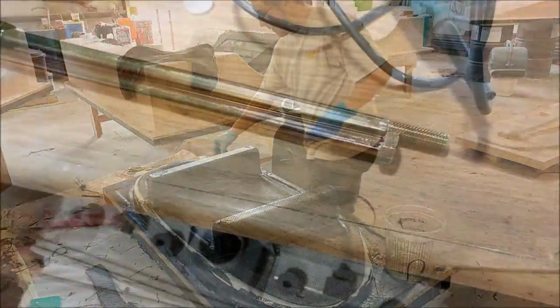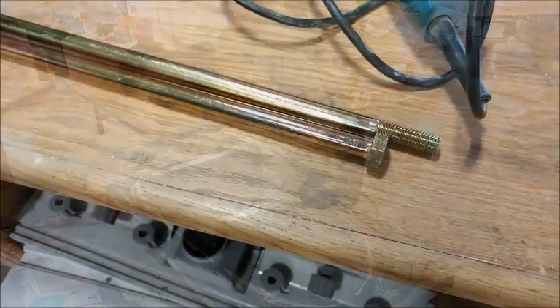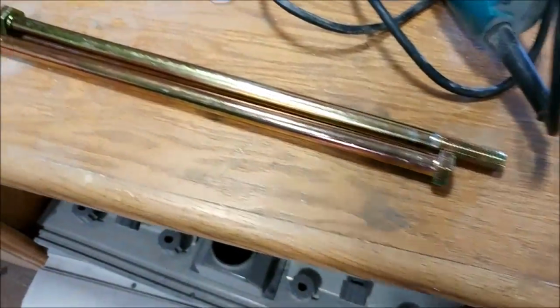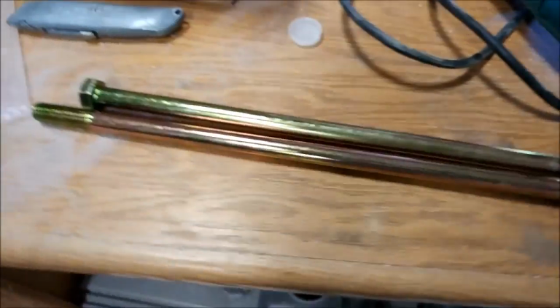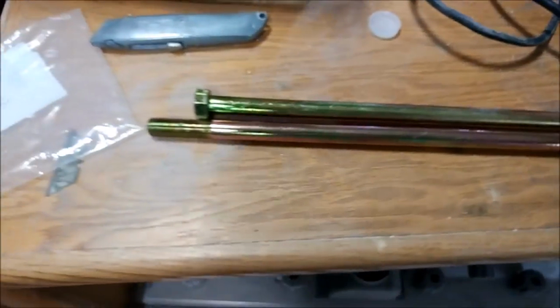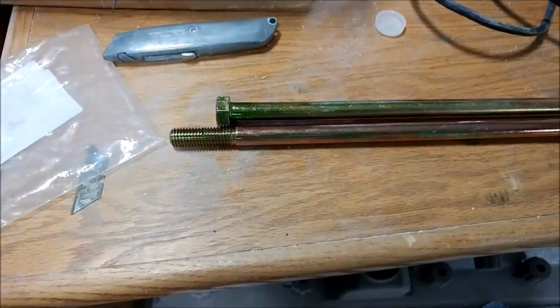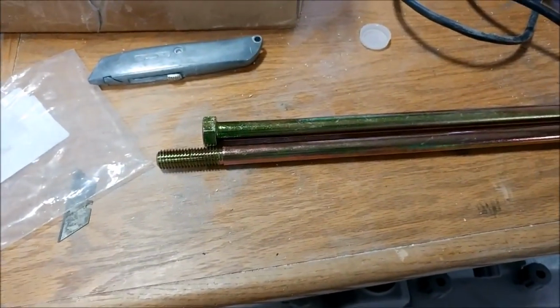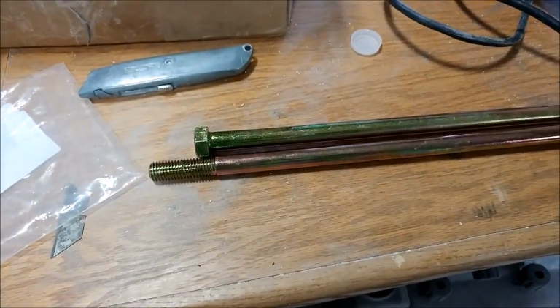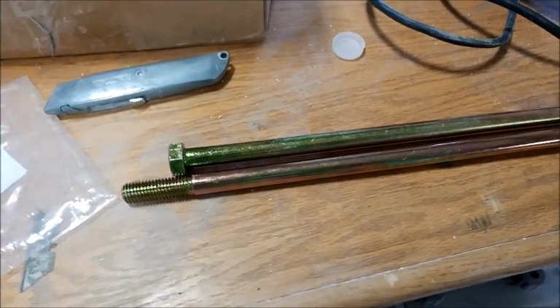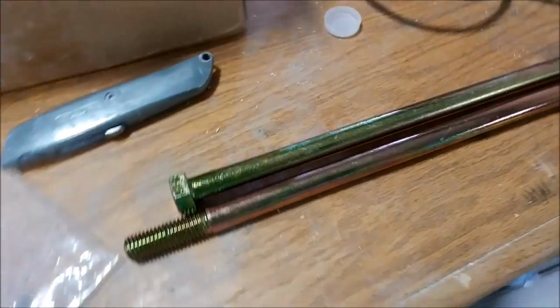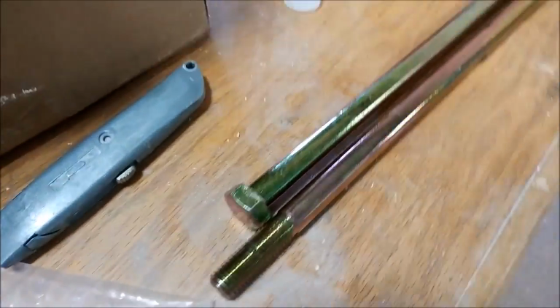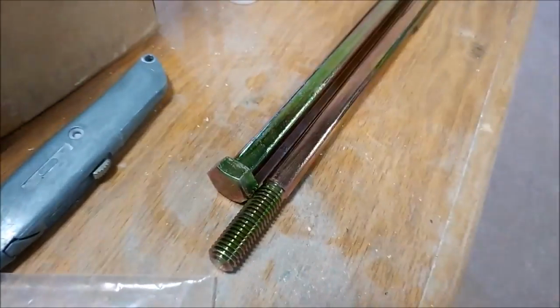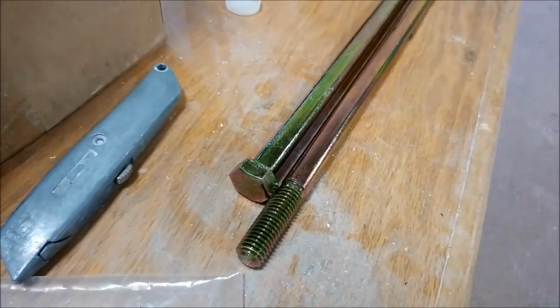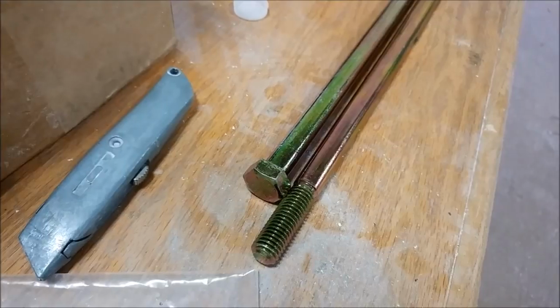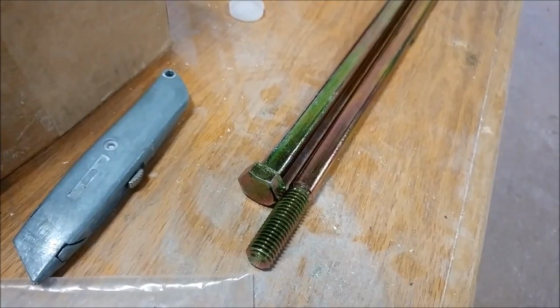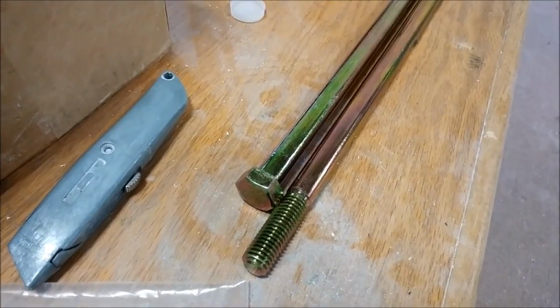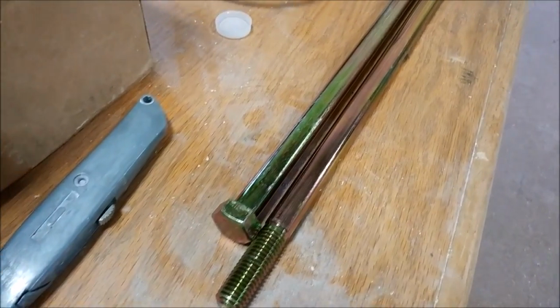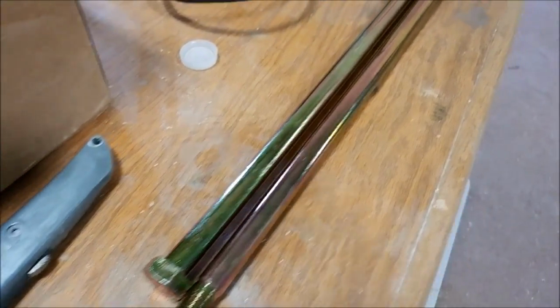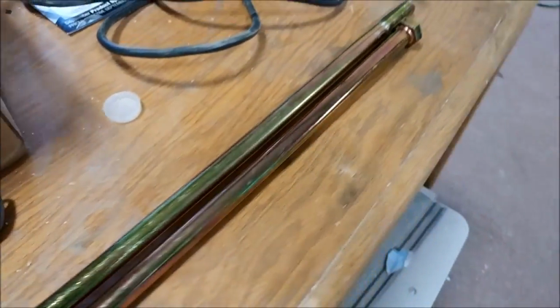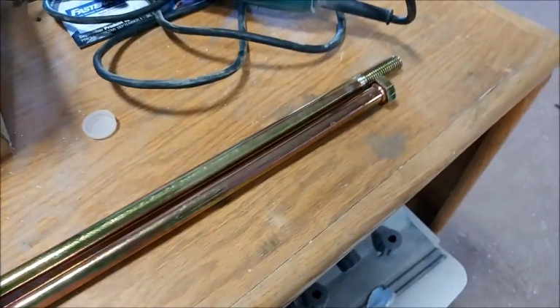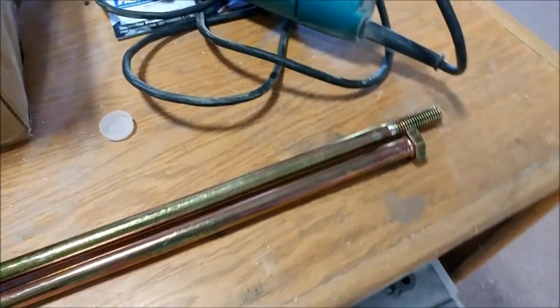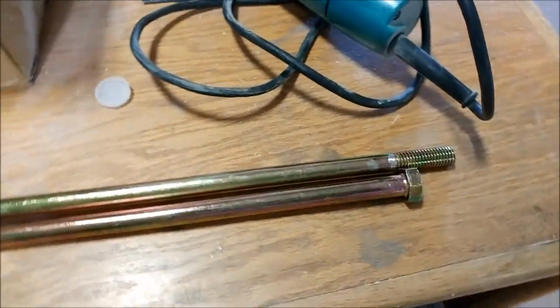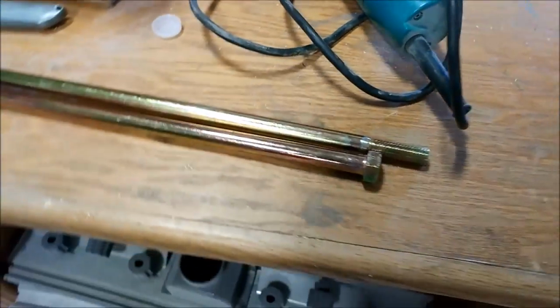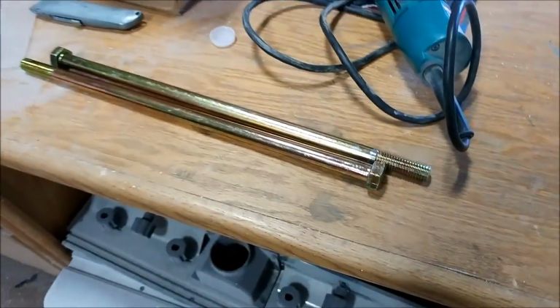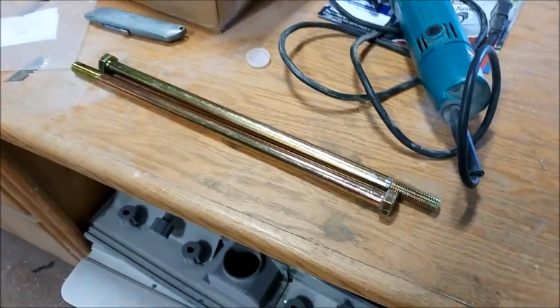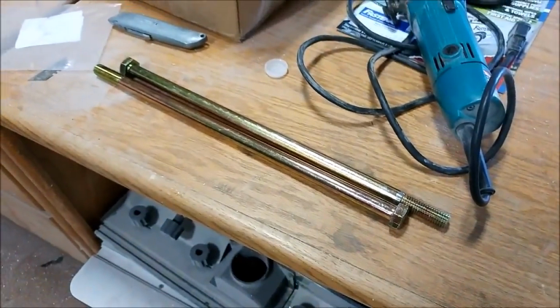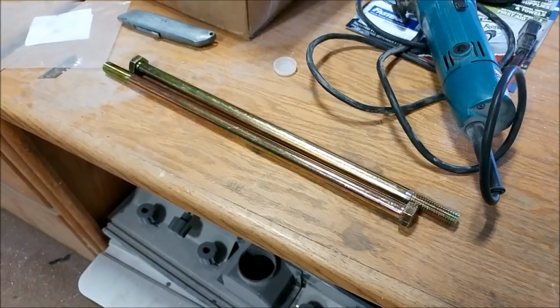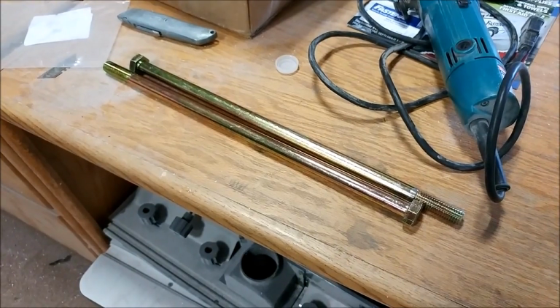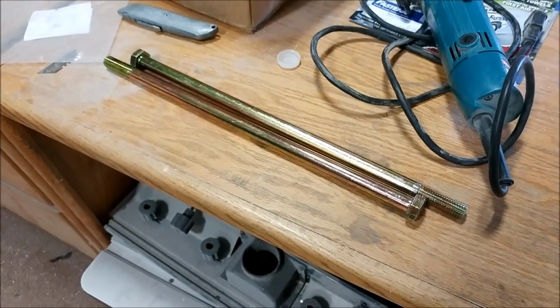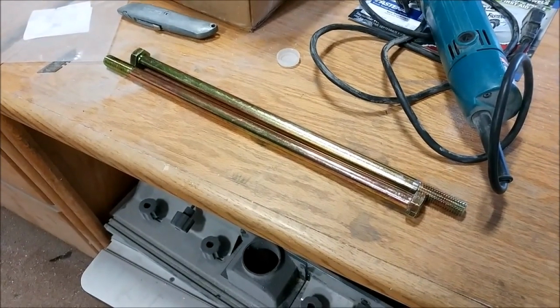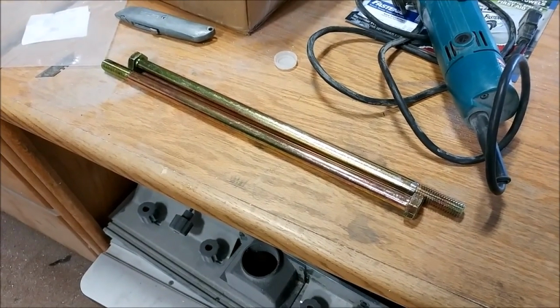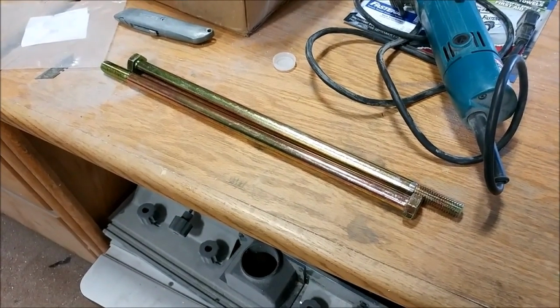These are the super long bolts that we ordered — they're going to be the main bolts for the landing gear legs that you saw the other week. They're quite long, I think 16 inches or something like that. Anyway, those are in now.